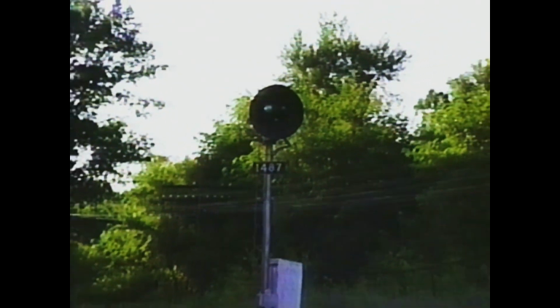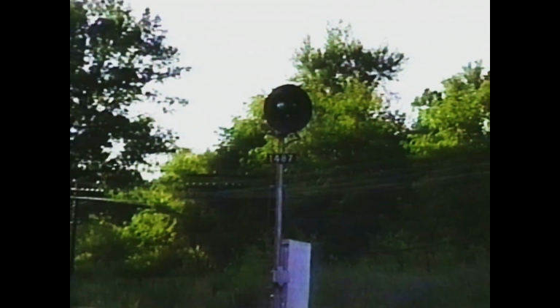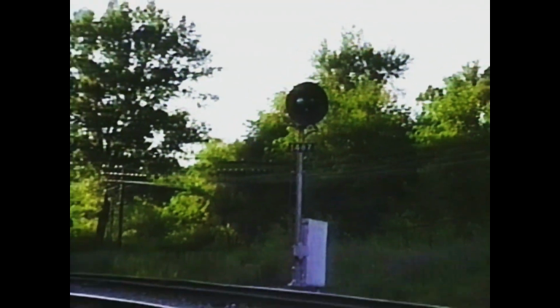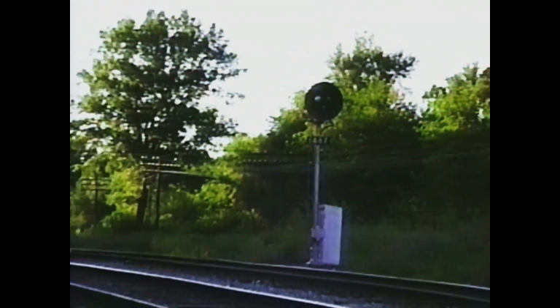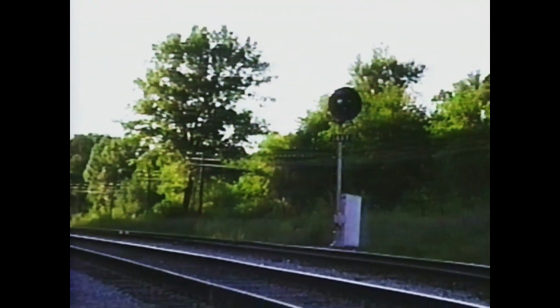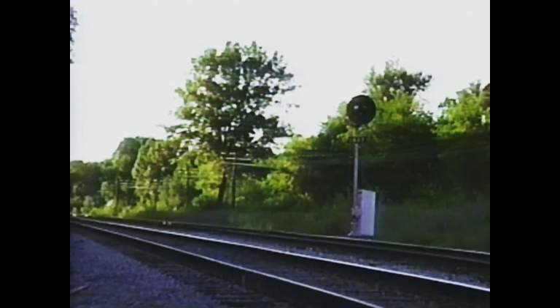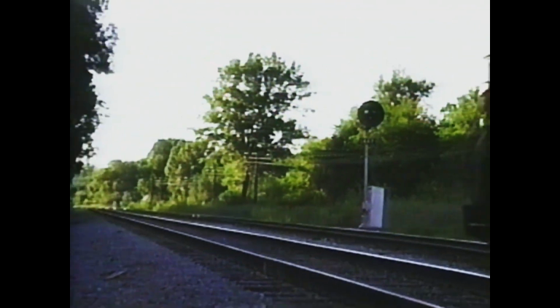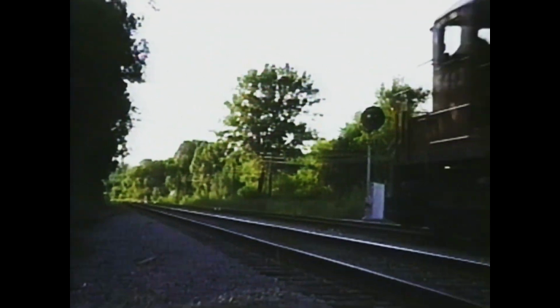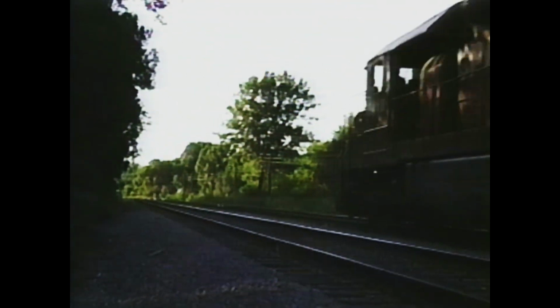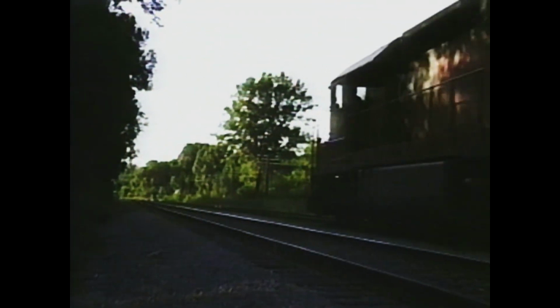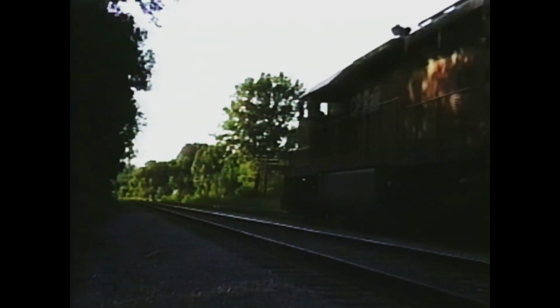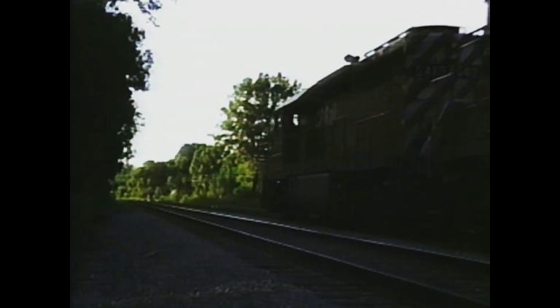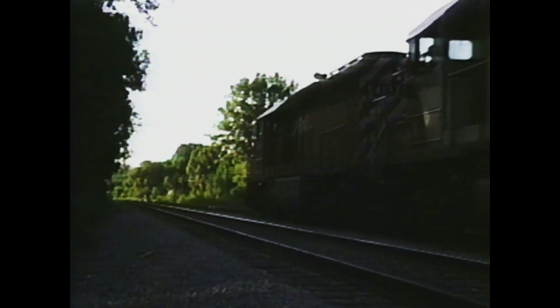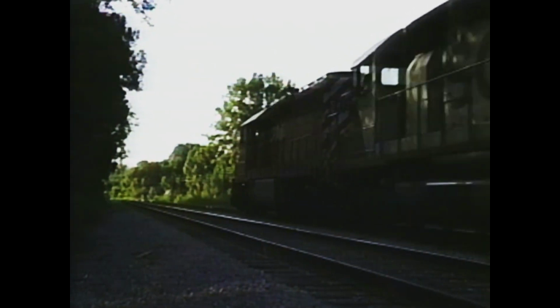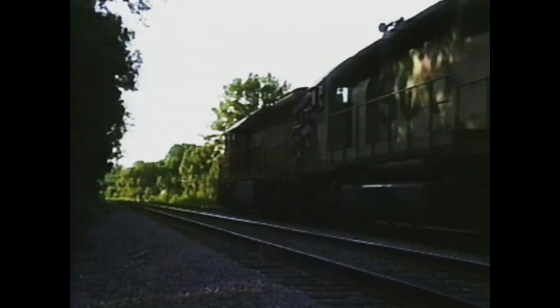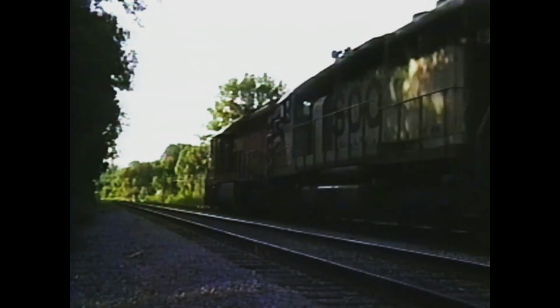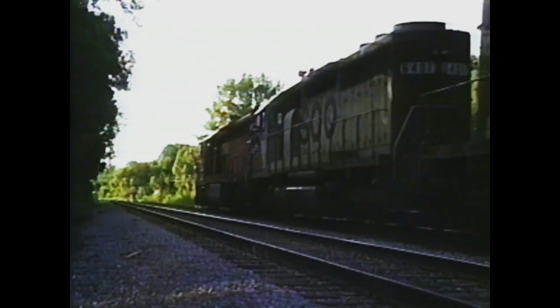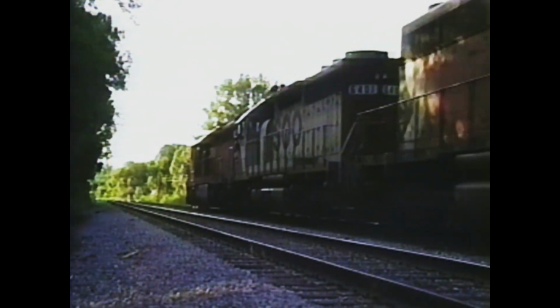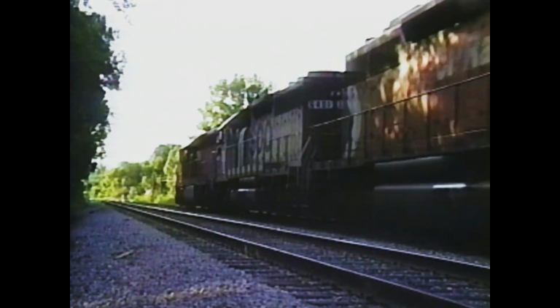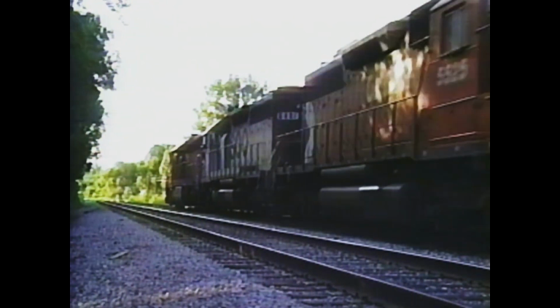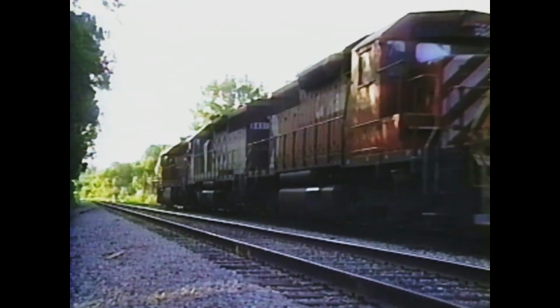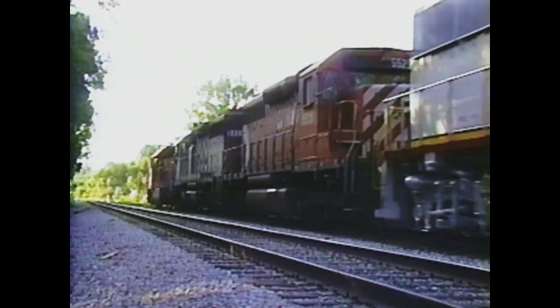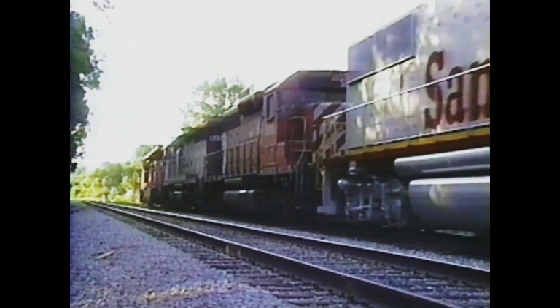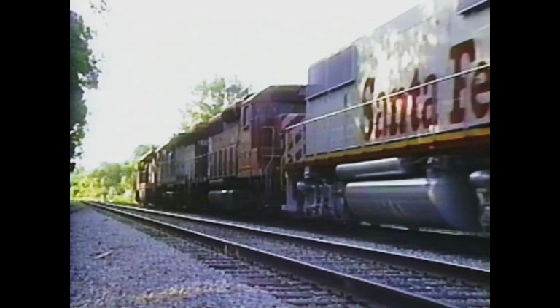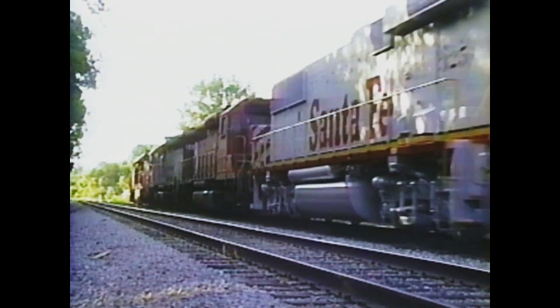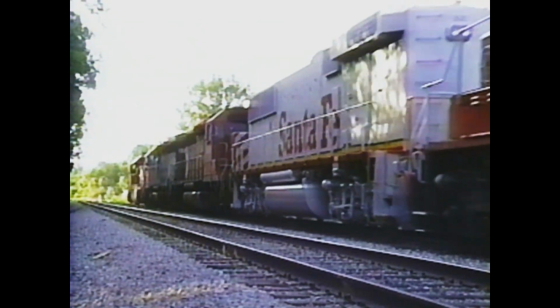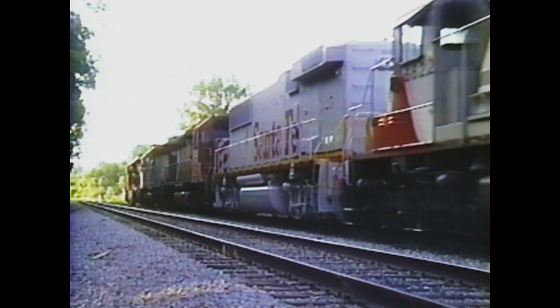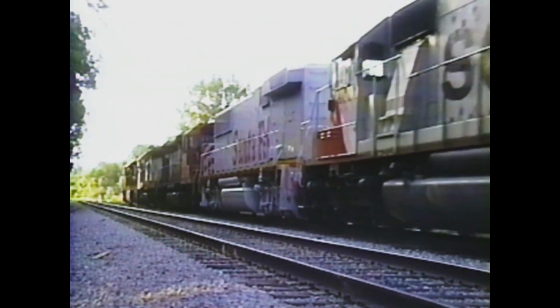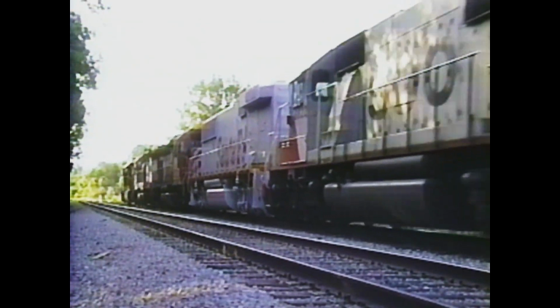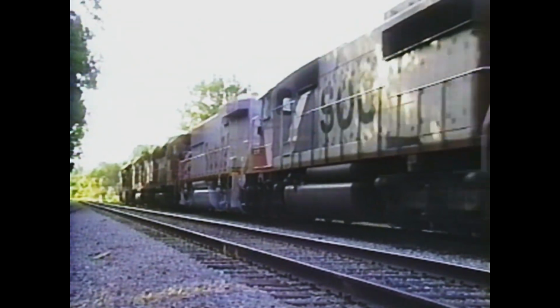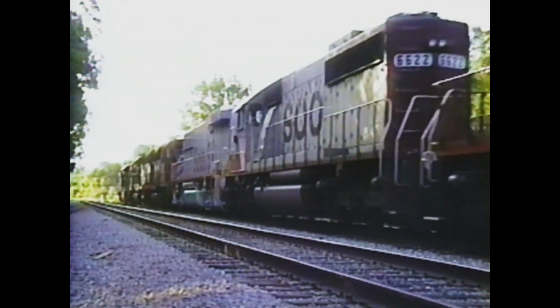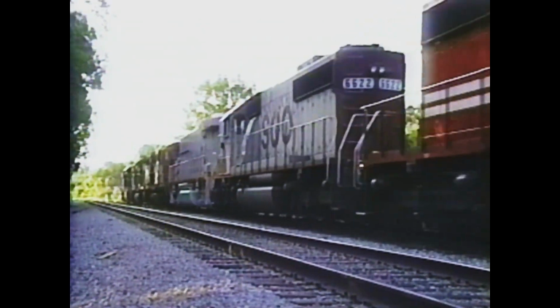CP Railrunner number 205 heading west through Seymour. The train contains the first GP60B to be delivered to the Santa Fe Railroad, along with a set of road power dead in tow heading to Chicago.